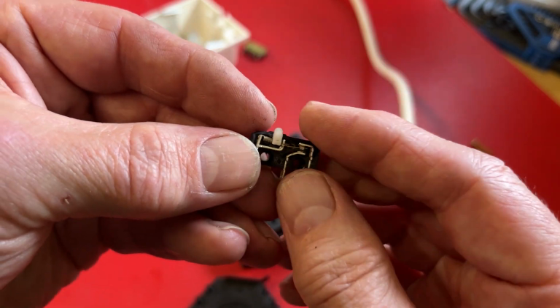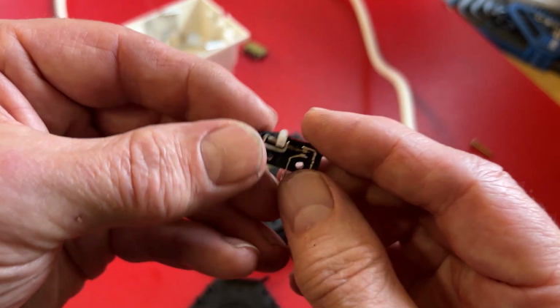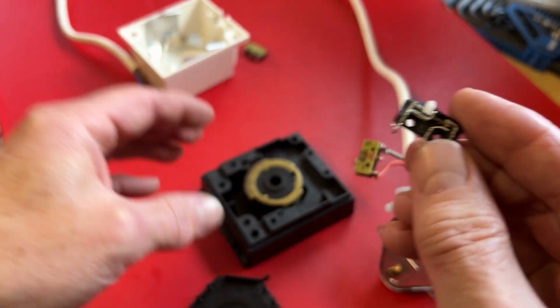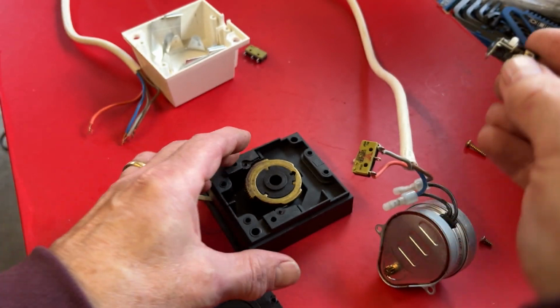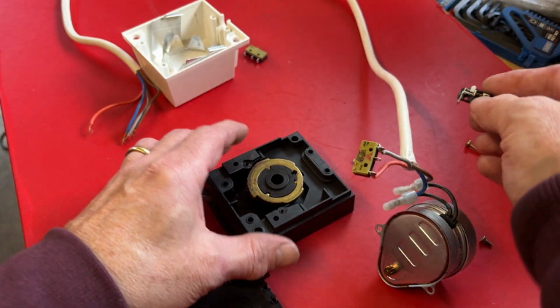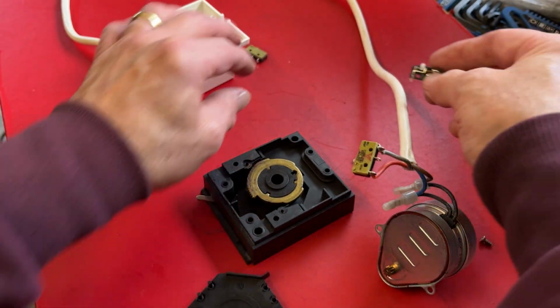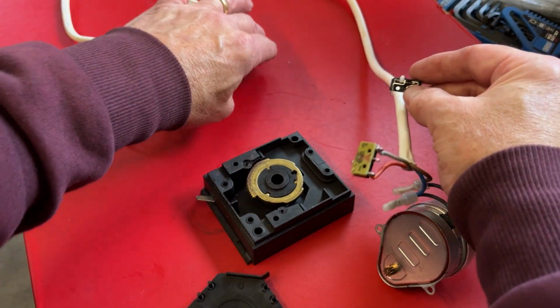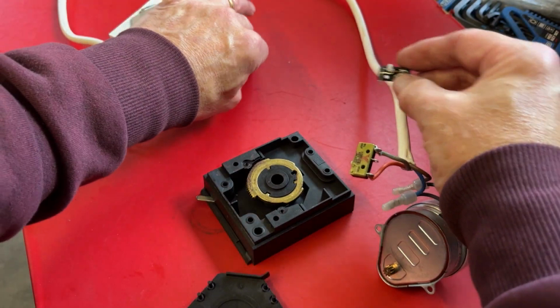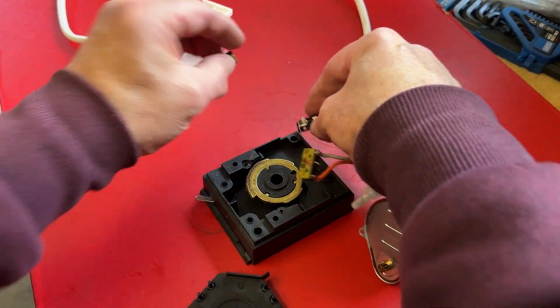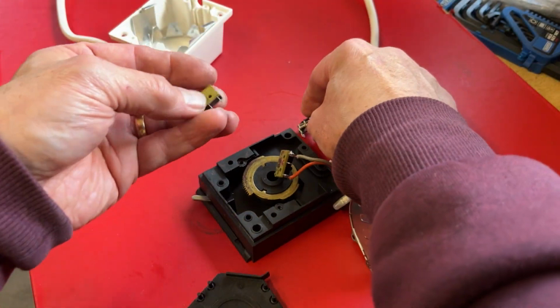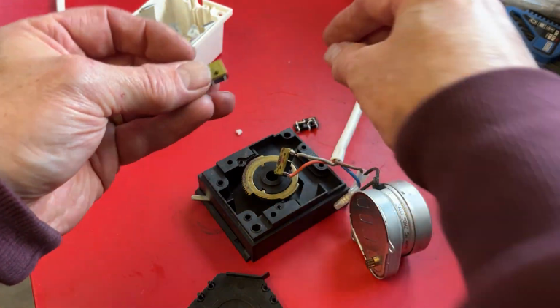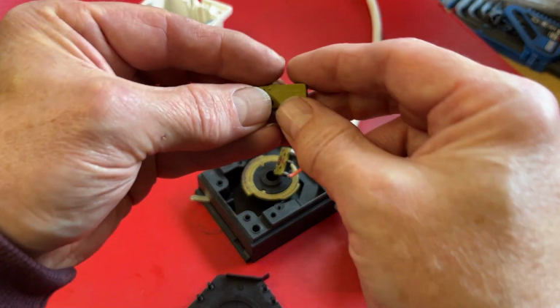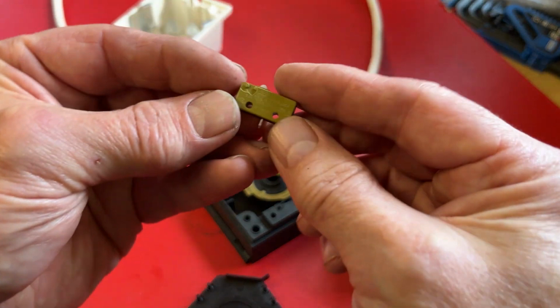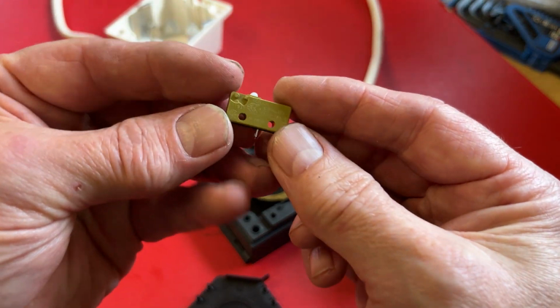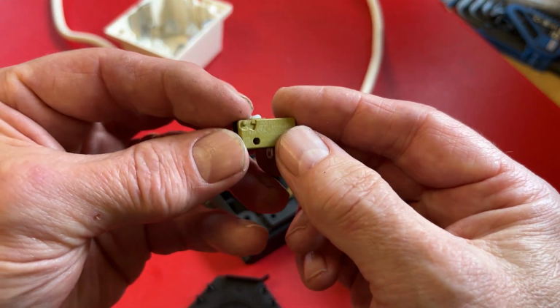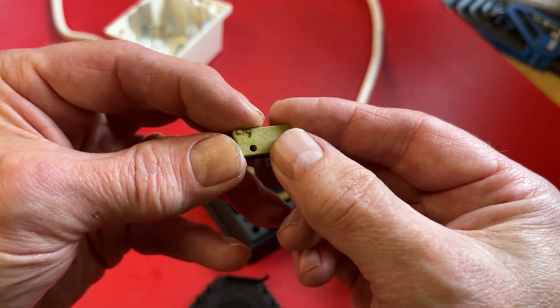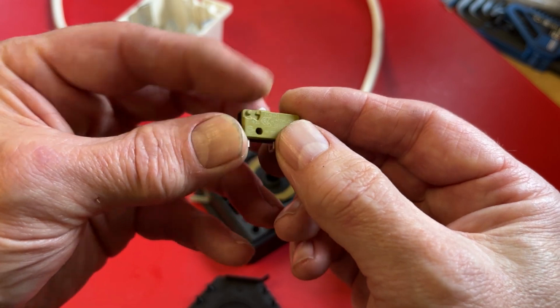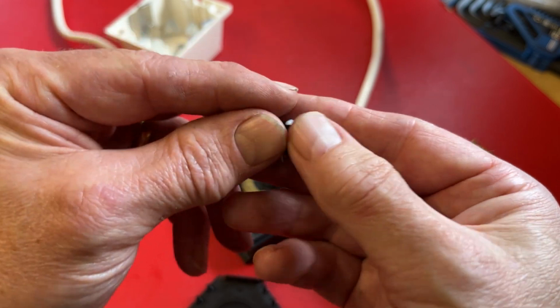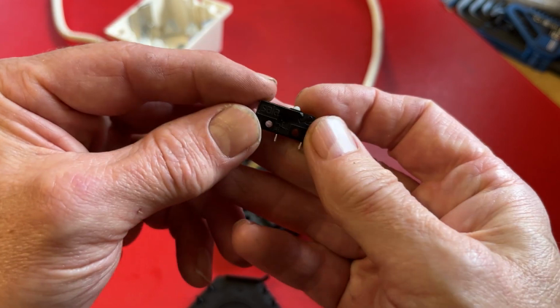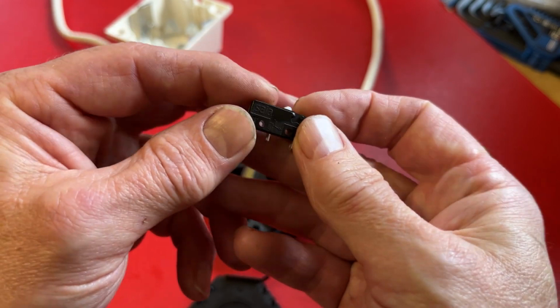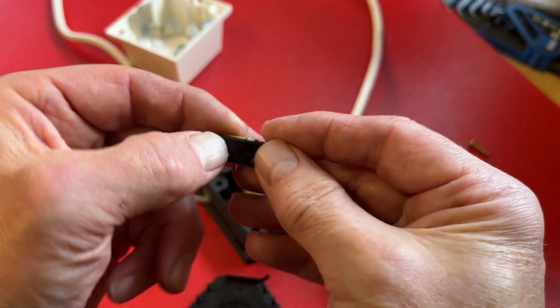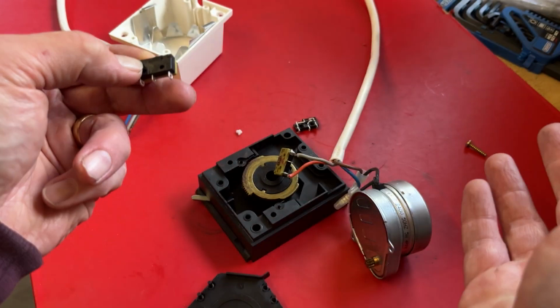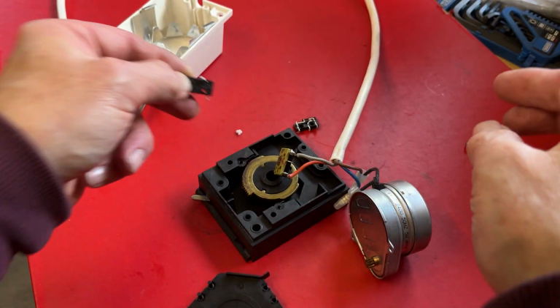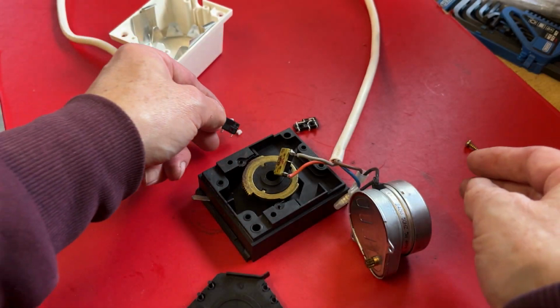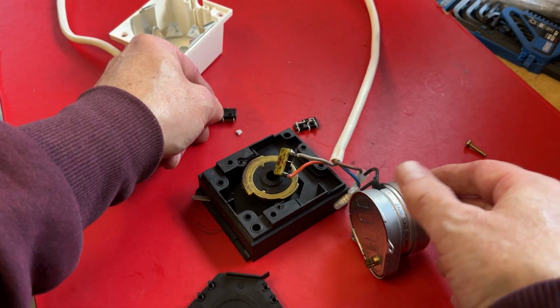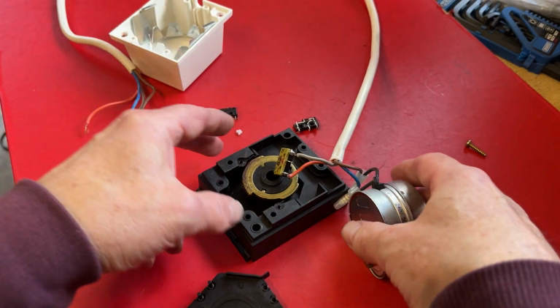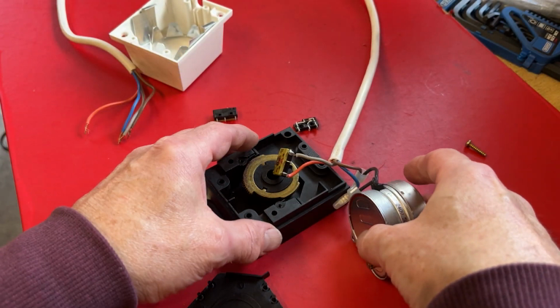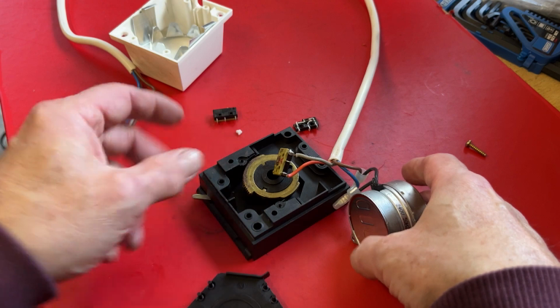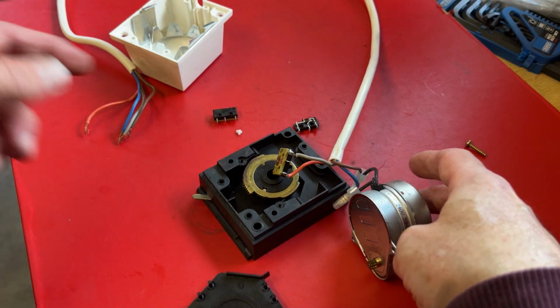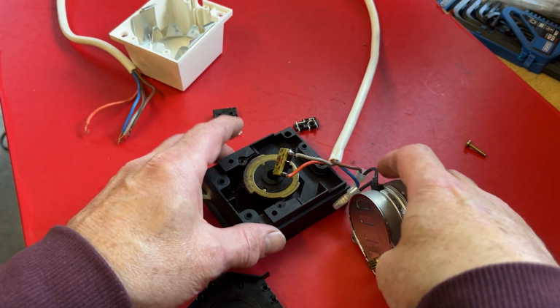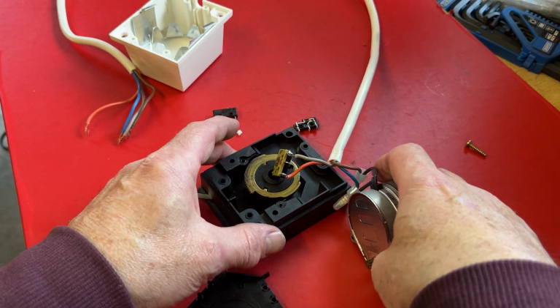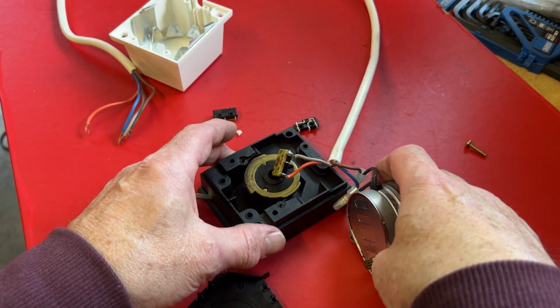So in order to fix these motorized valves you can just replace it with a new one, and that's basically what I'm doing — solder in a new one and the valve's good to go. It's quite a common failure for these valves, so I'll go into more detail now in the video.